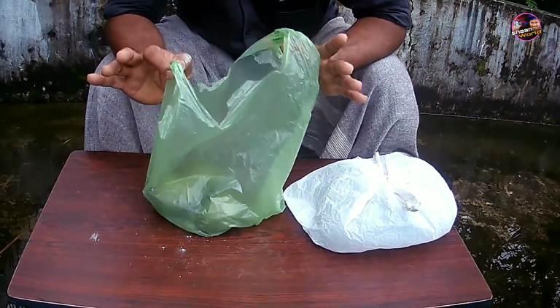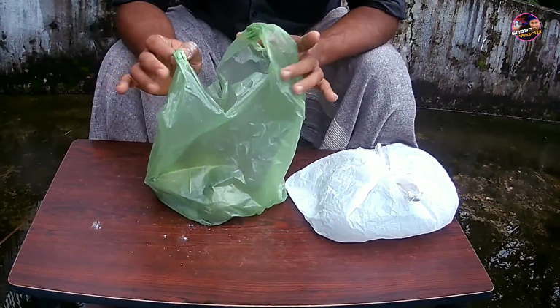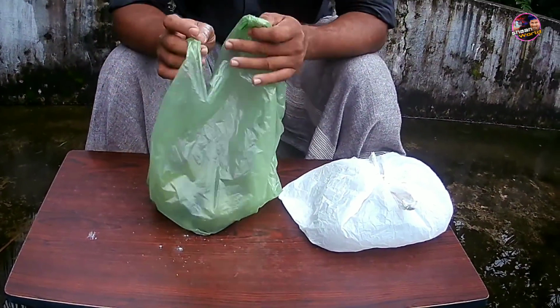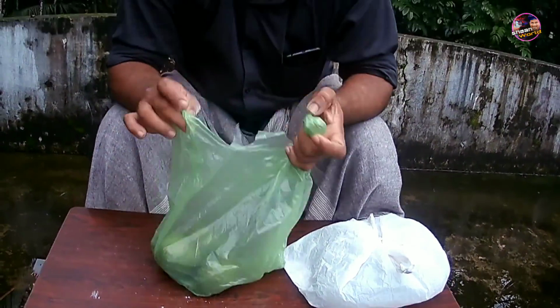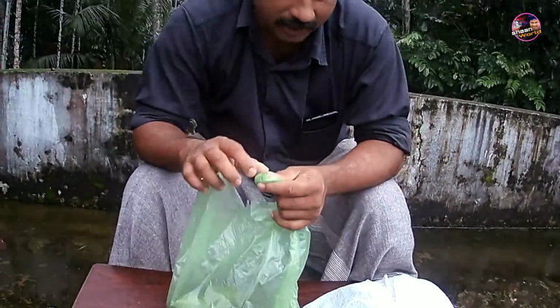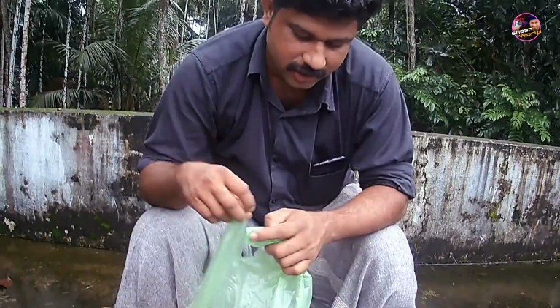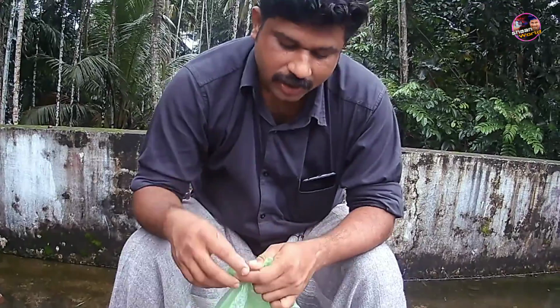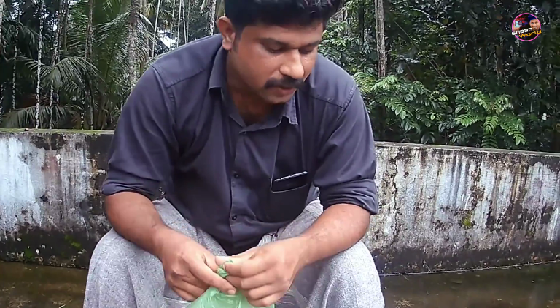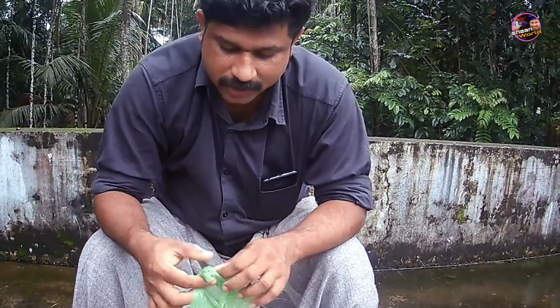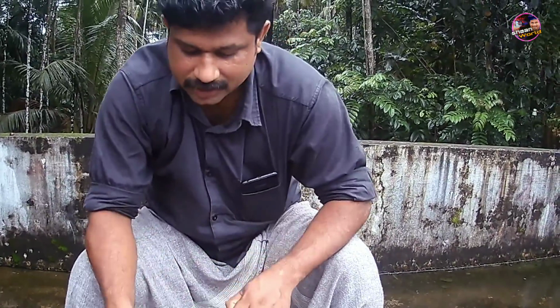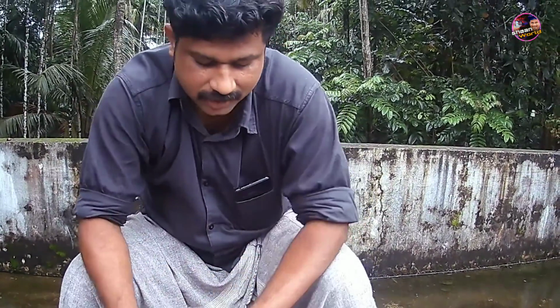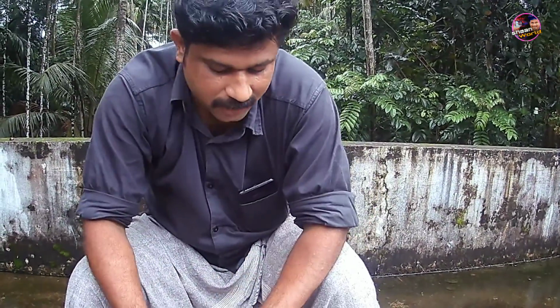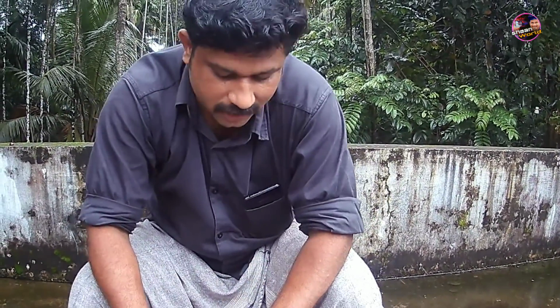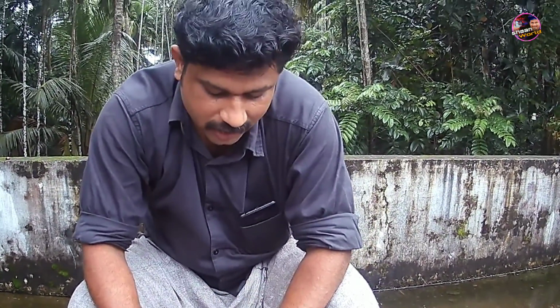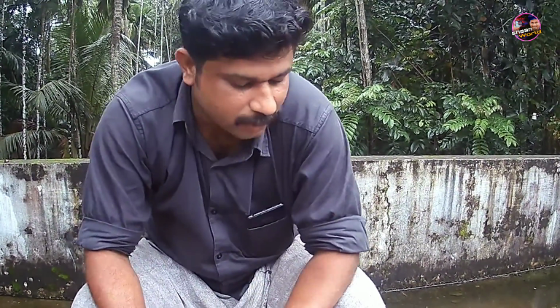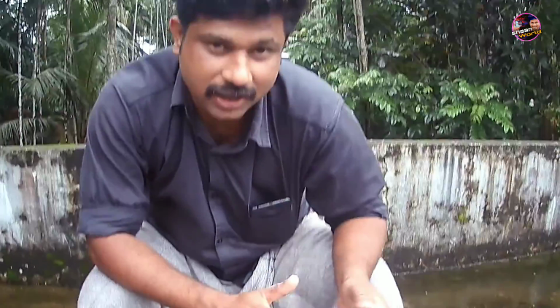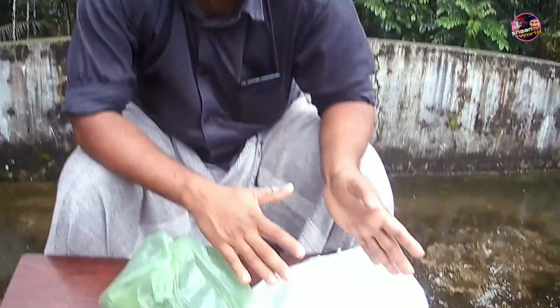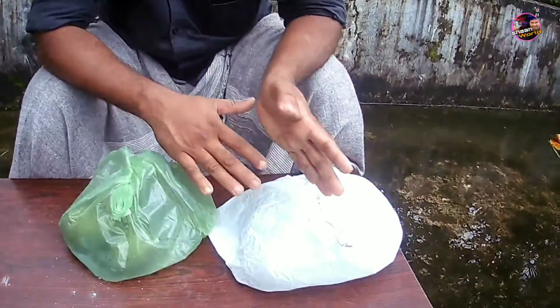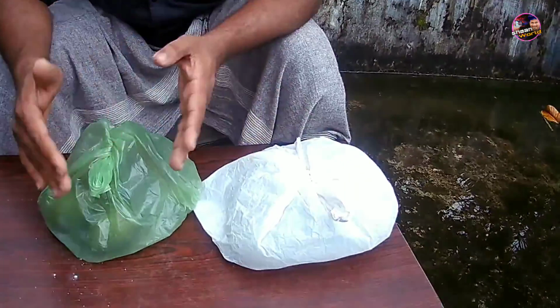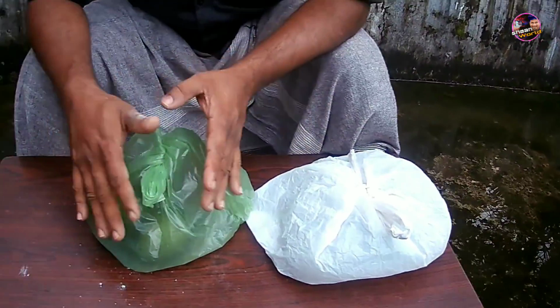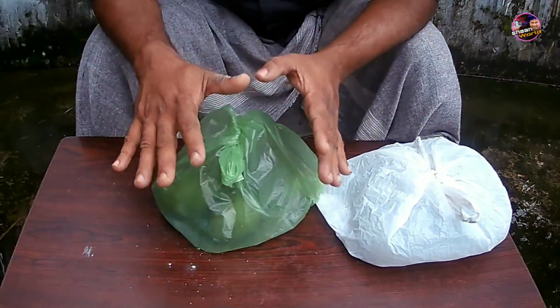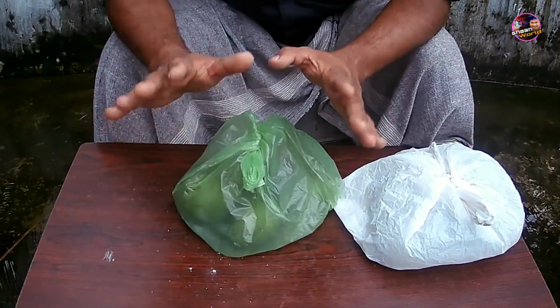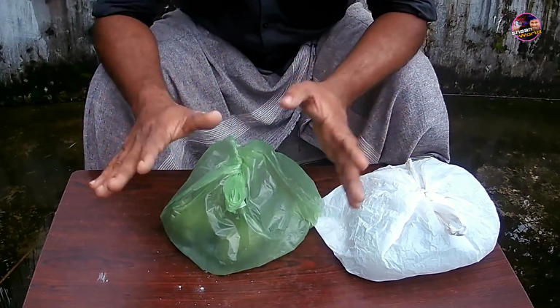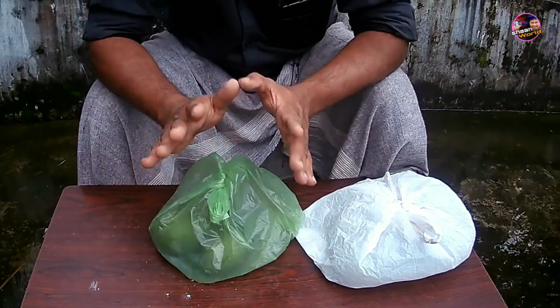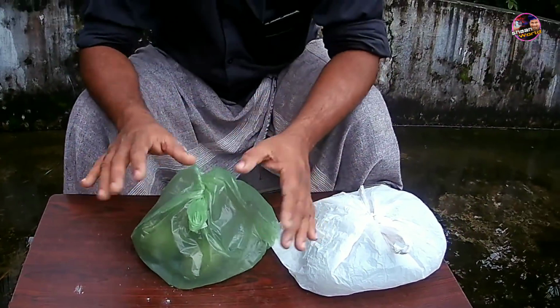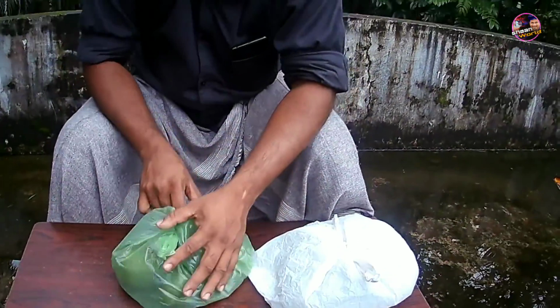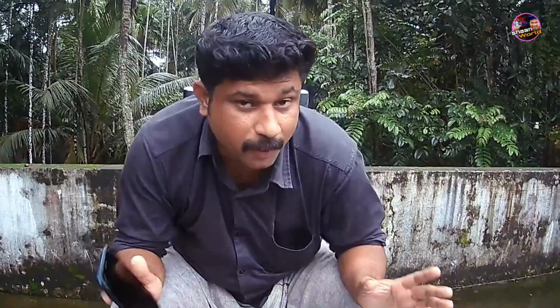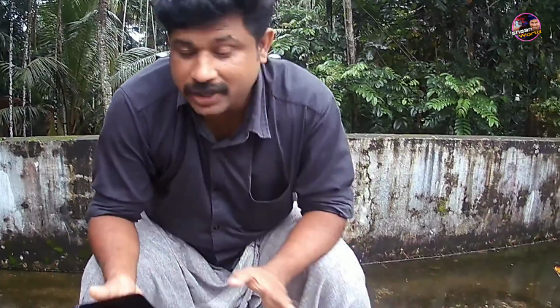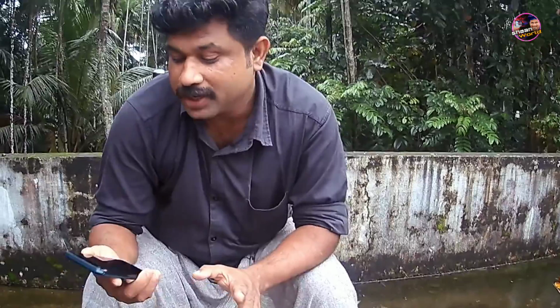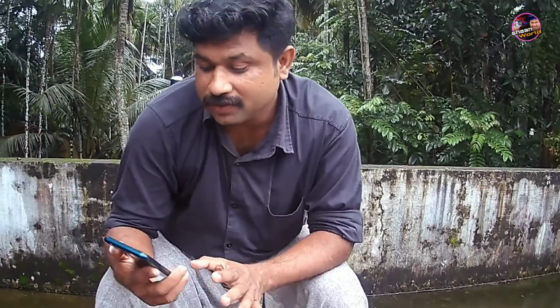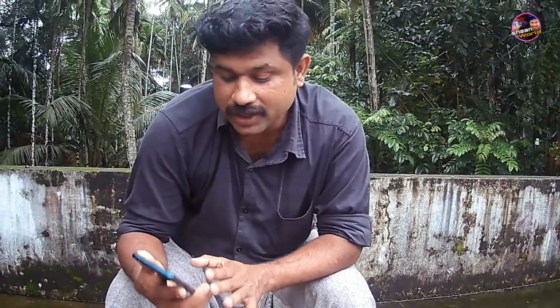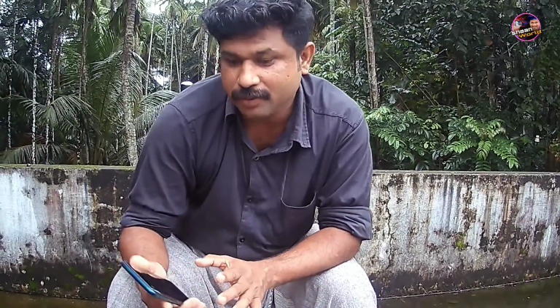We are not going to use the cover as well. We also use the cover, as well as the two. We are going to use the cover as well. We are going to start with the water.